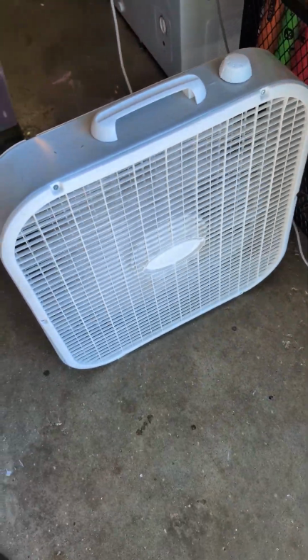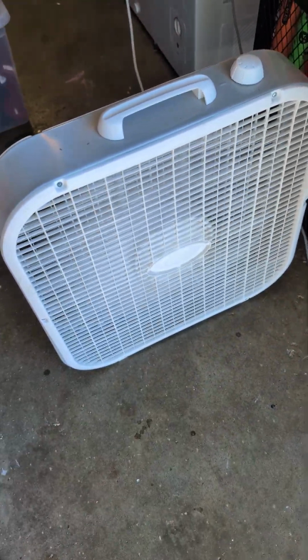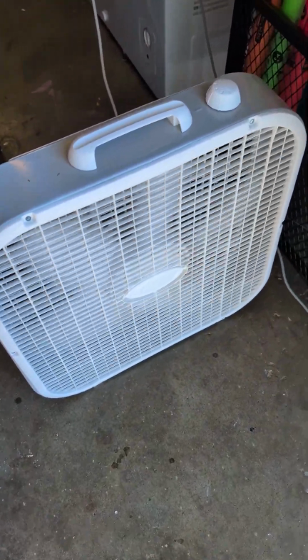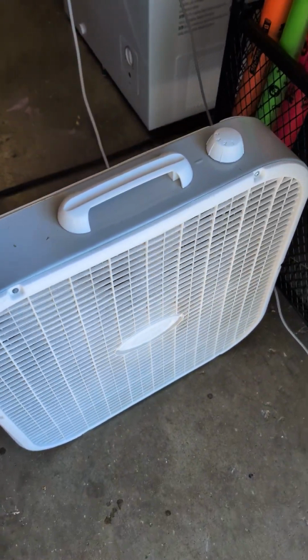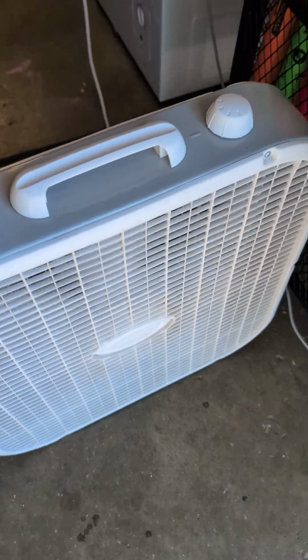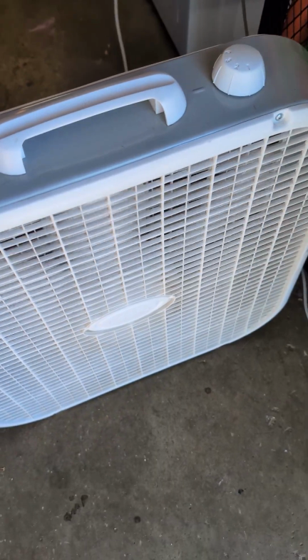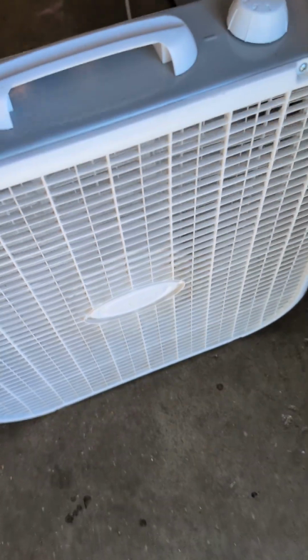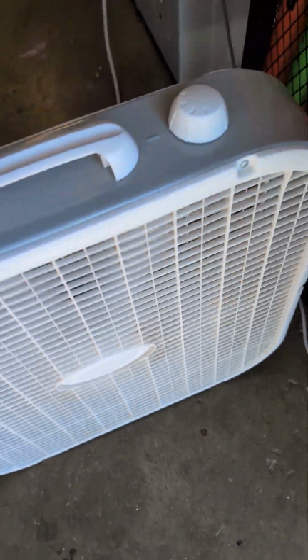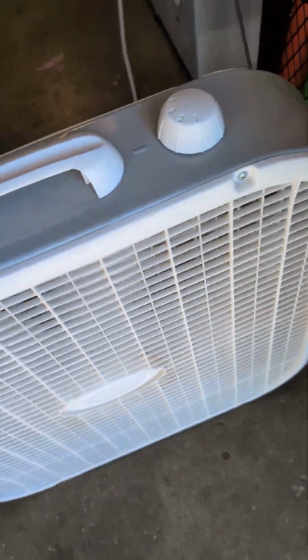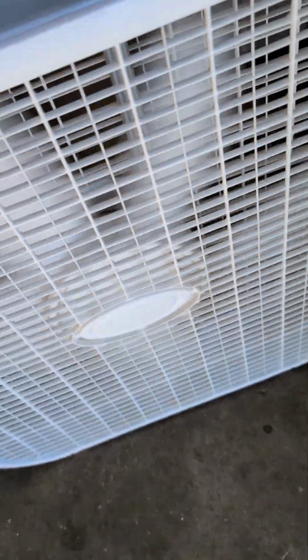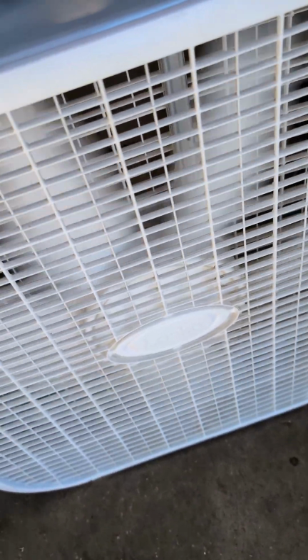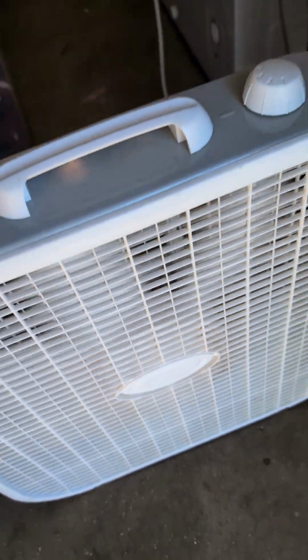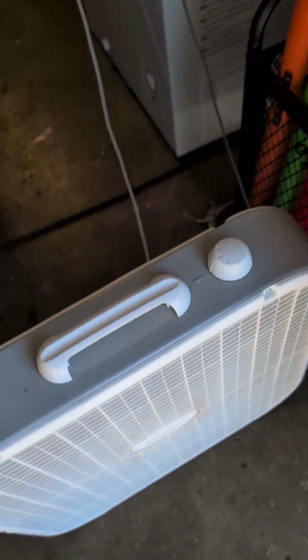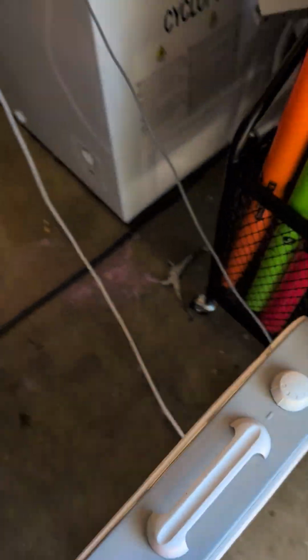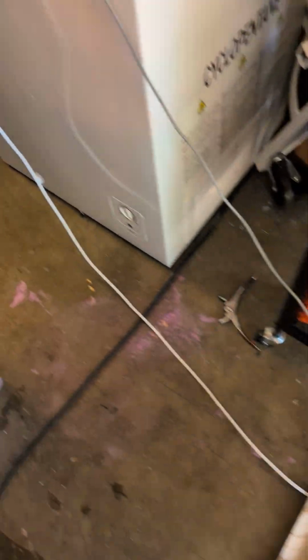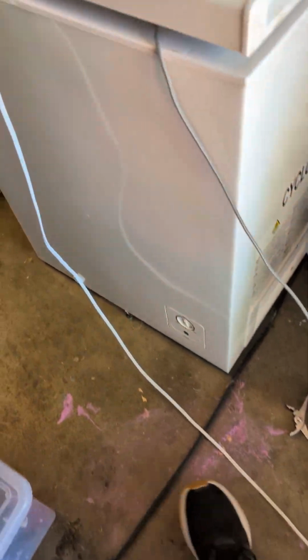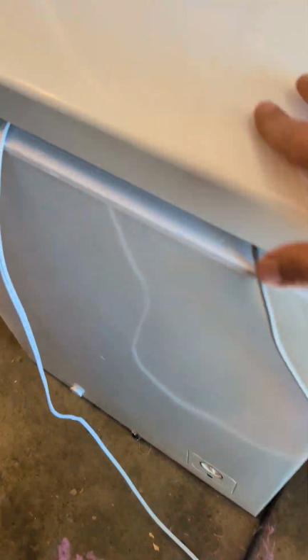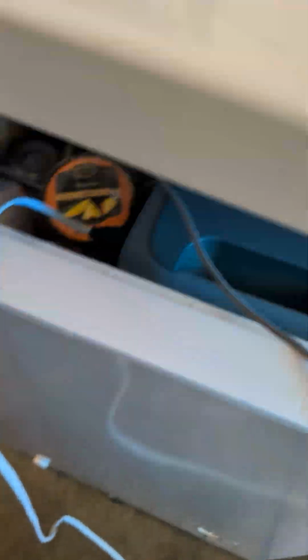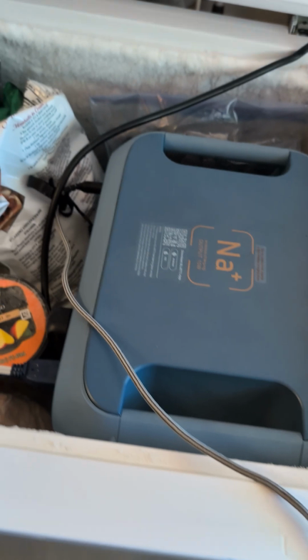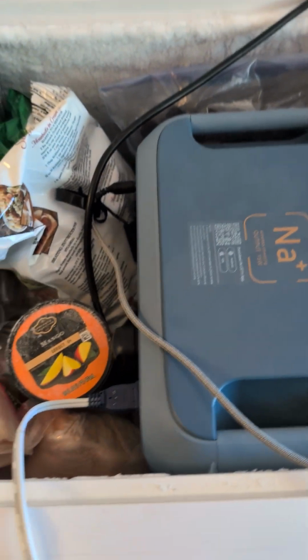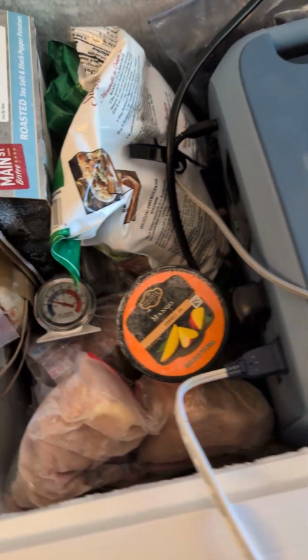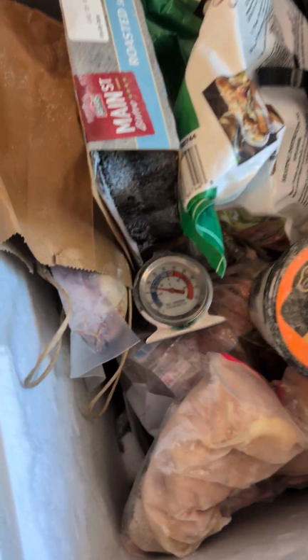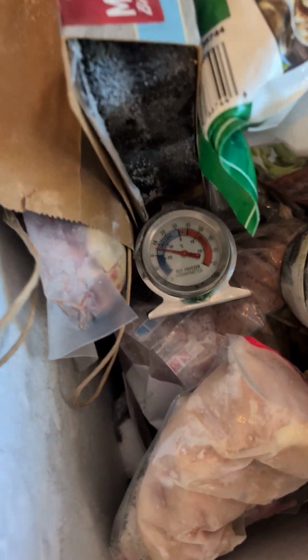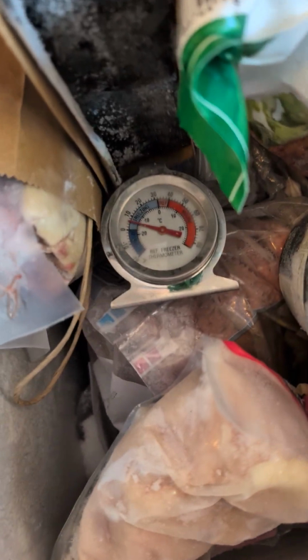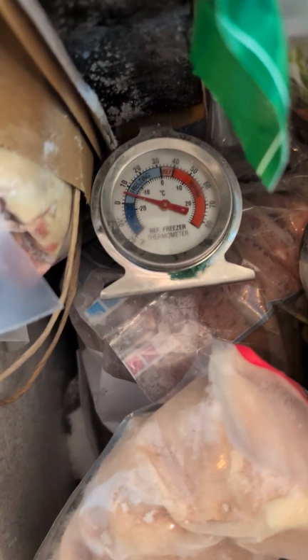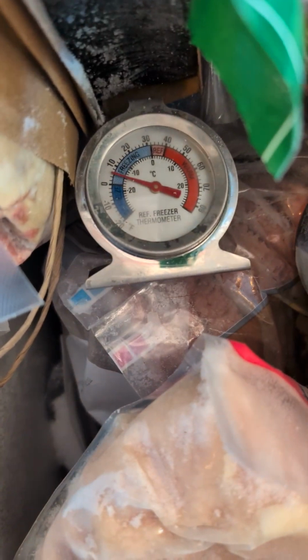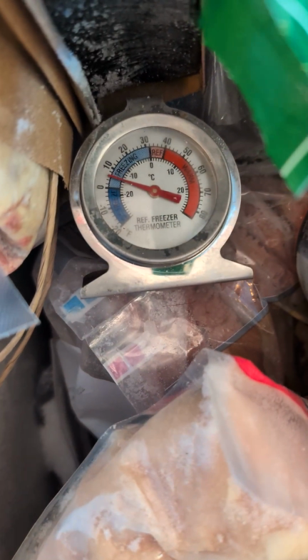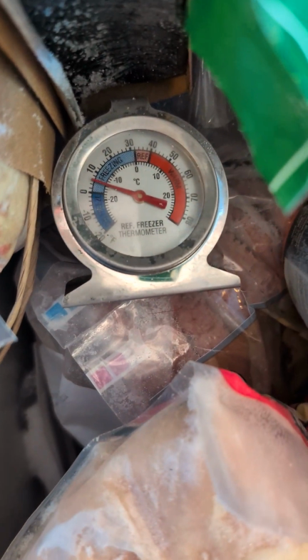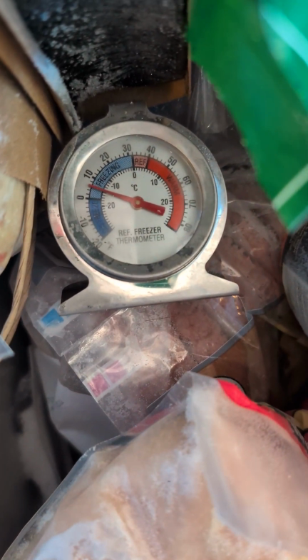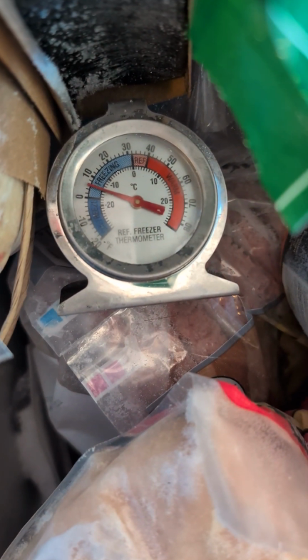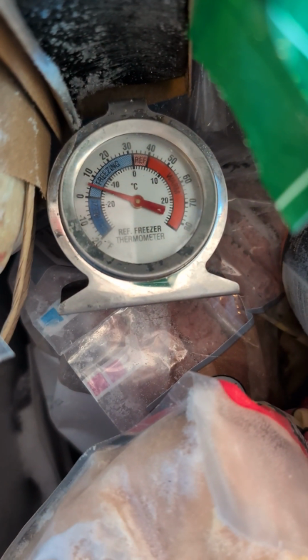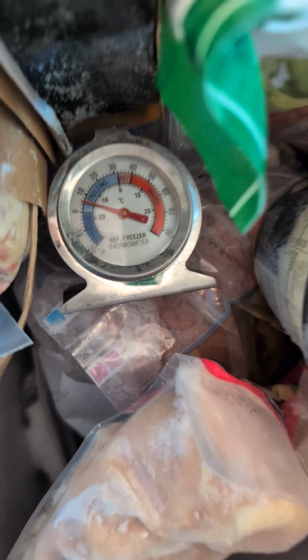Here's a fan that is running off the Bluetti. As you can see, it's running pretty good. The Bluetti has been sitting inside this freezer for an hour, and it's about 5 to 10 degrees in there.